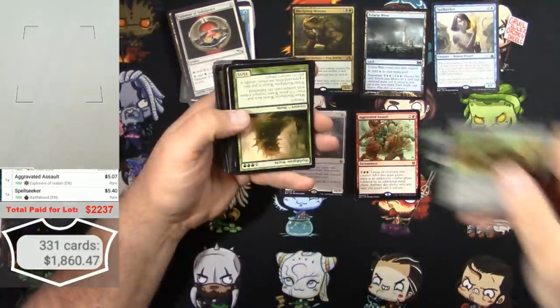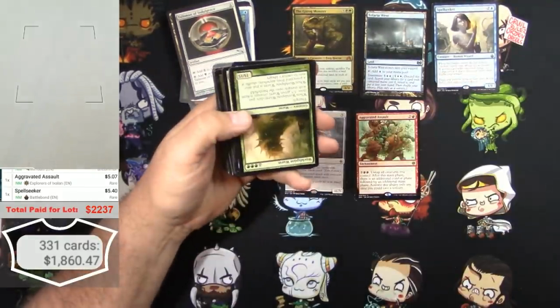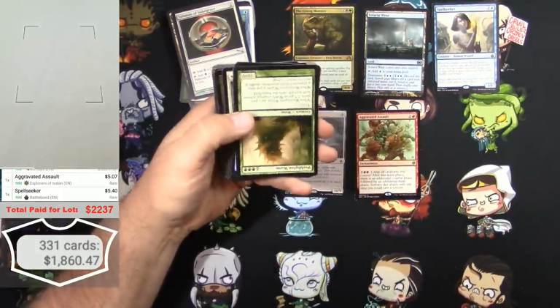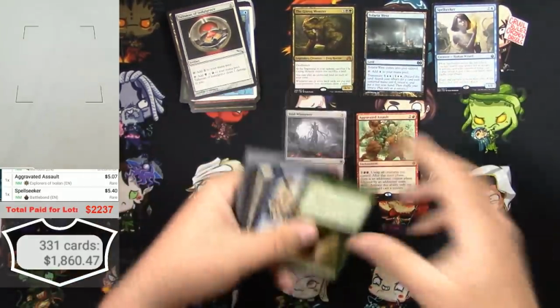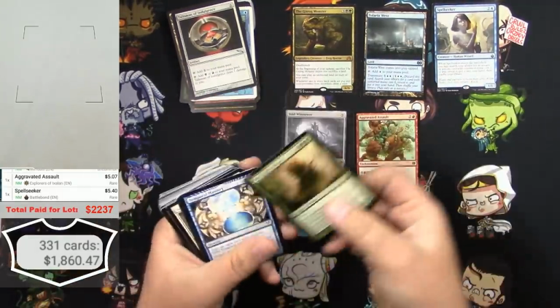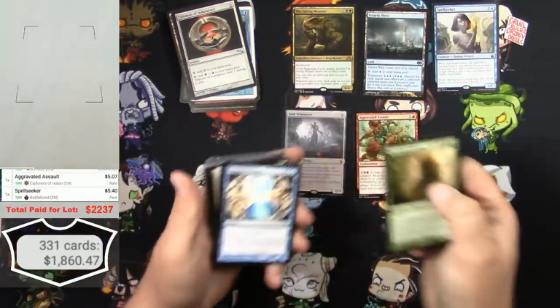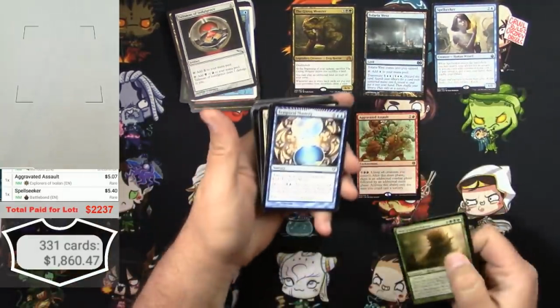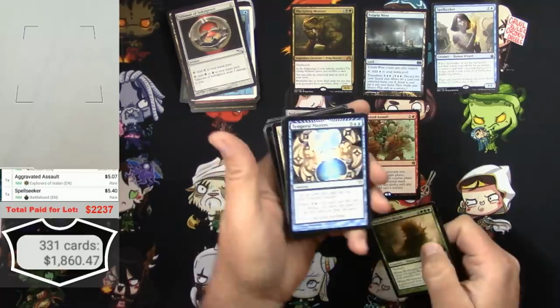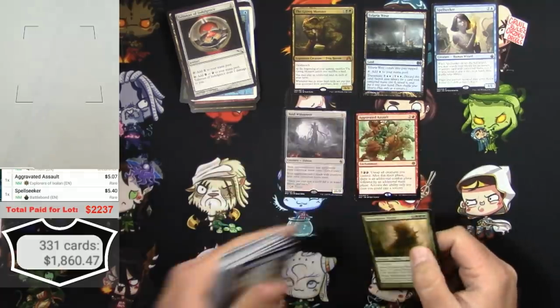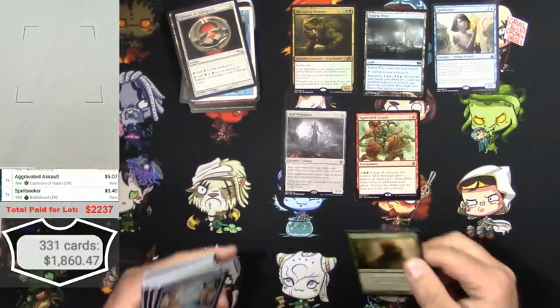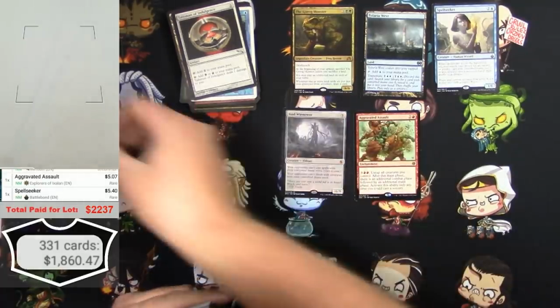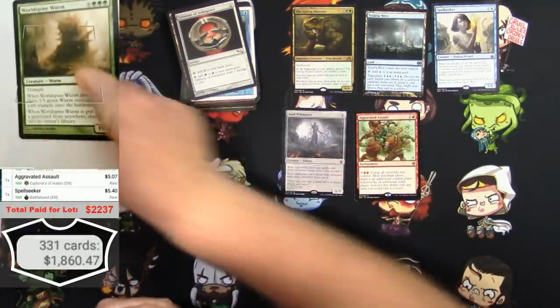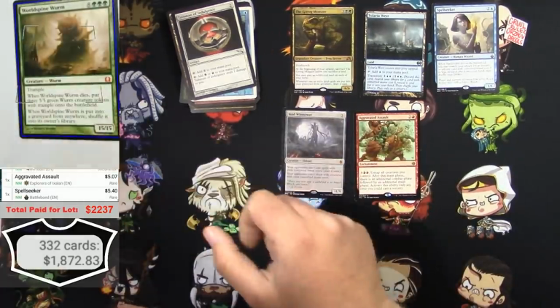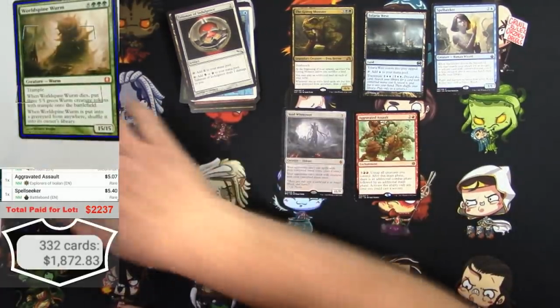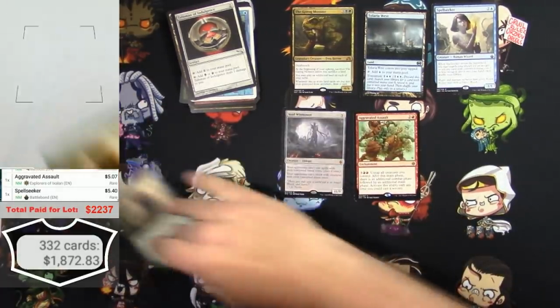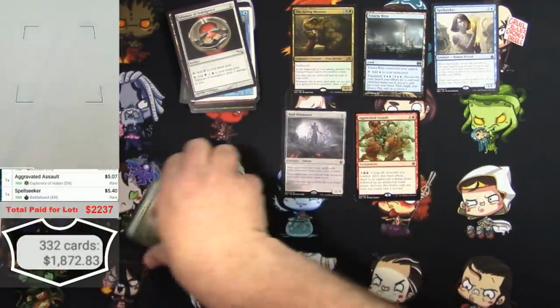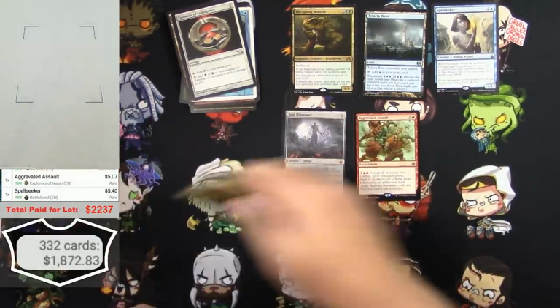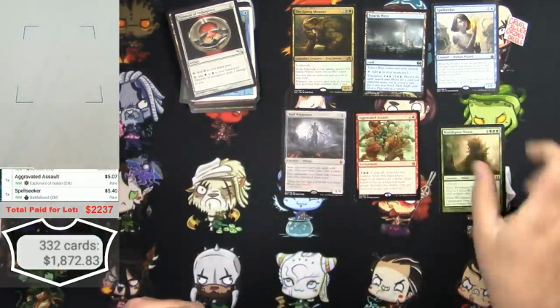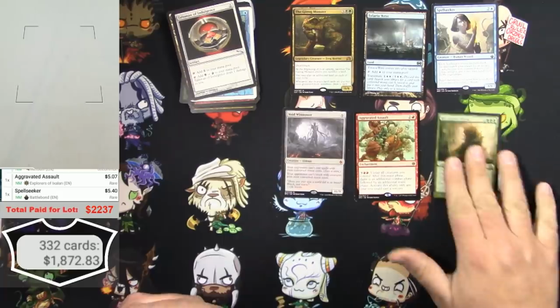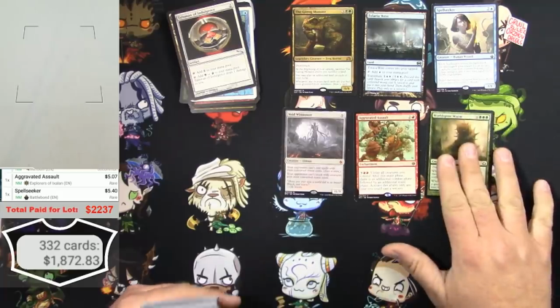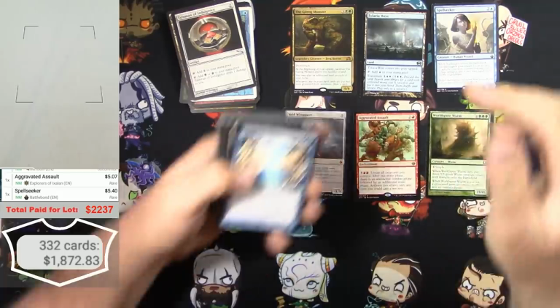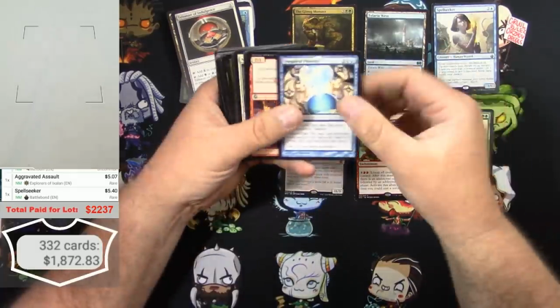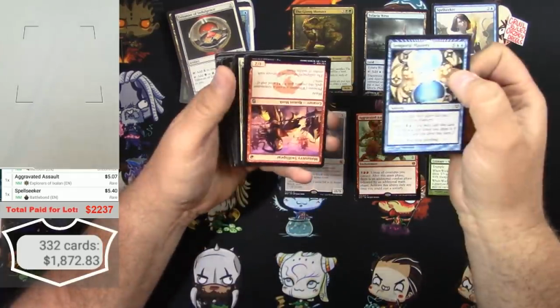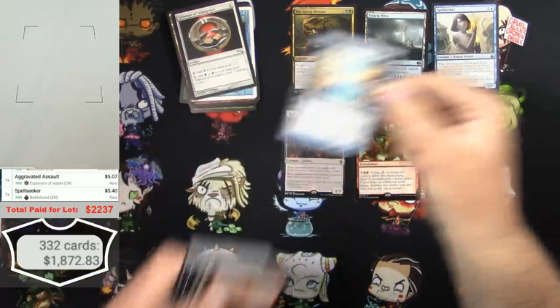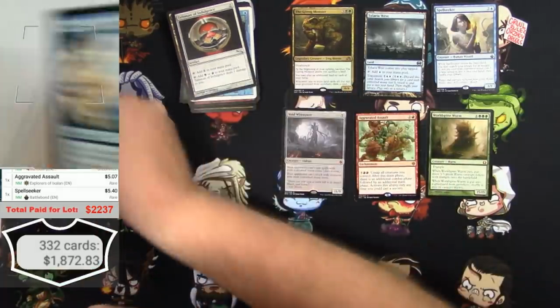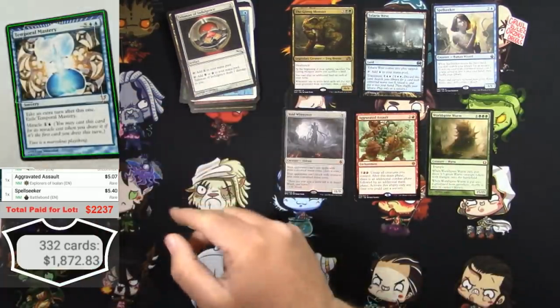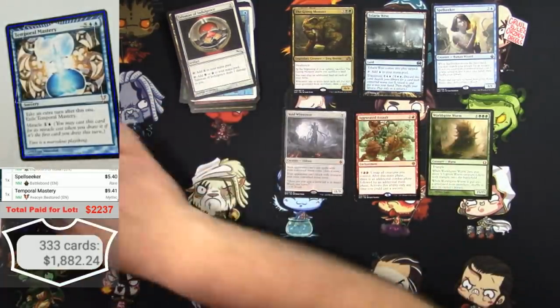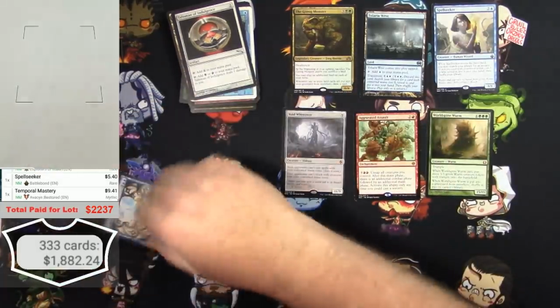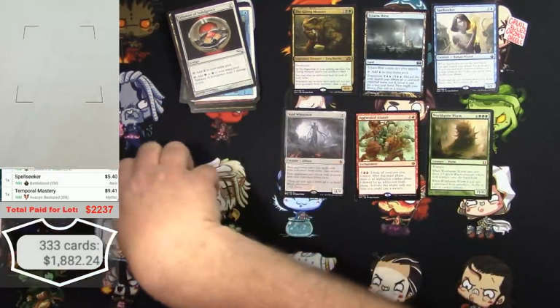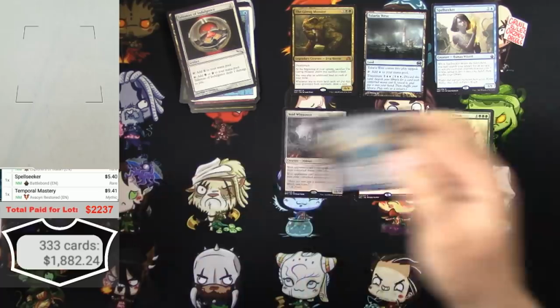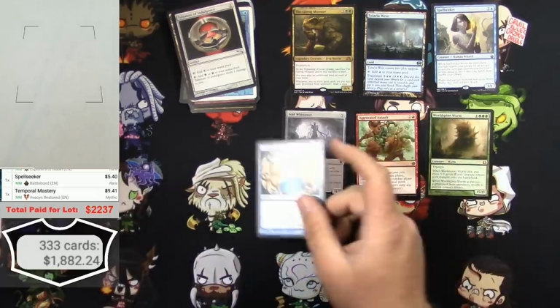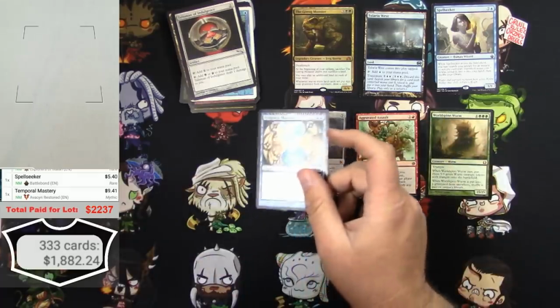World Spine Worm and a Temporal Mastery - great. World Spine Worm, we found one of those before, that's like a $12 card. Temporal Mastery - there's a good one, 9 bucks there.